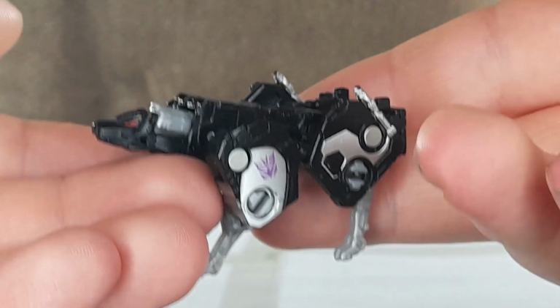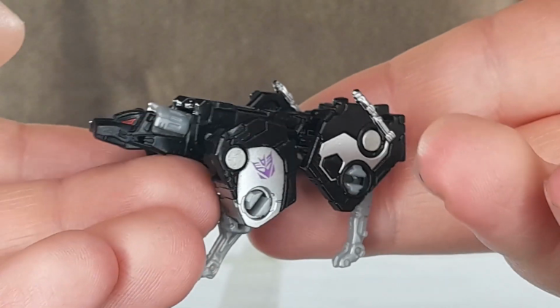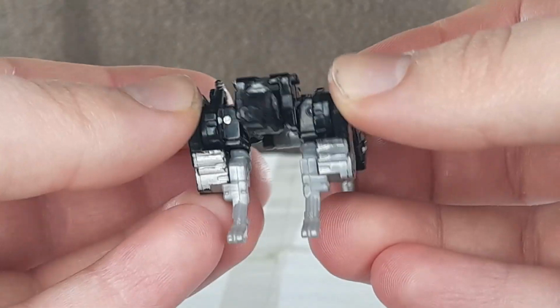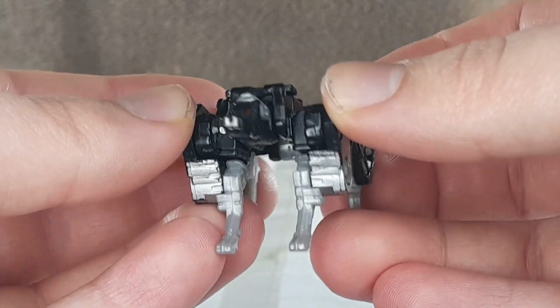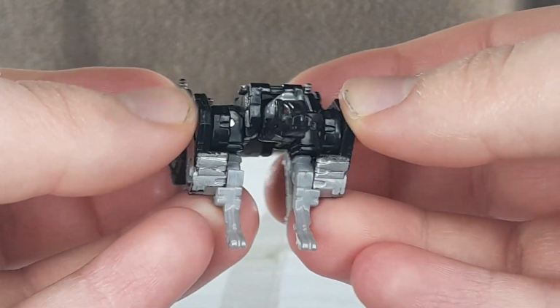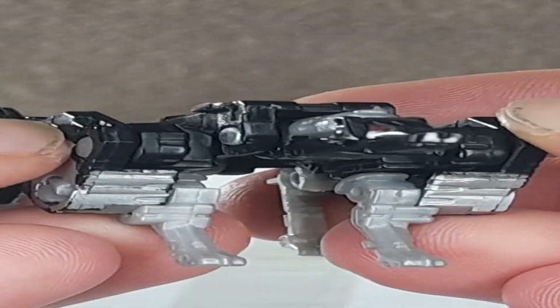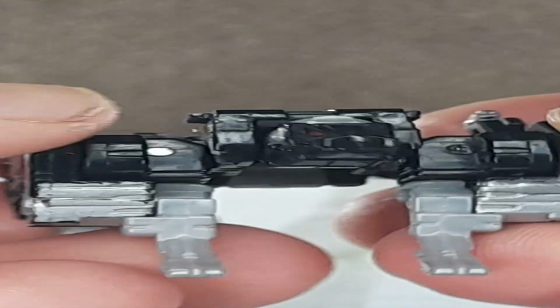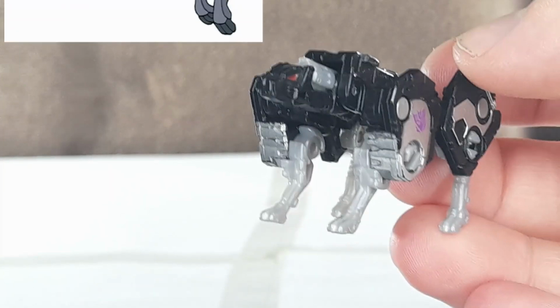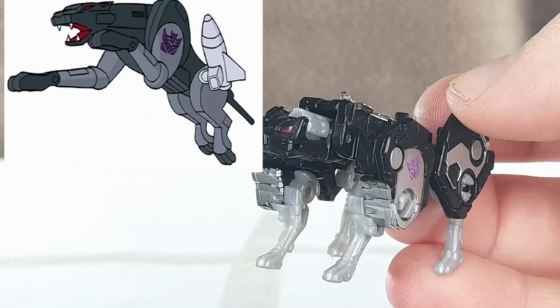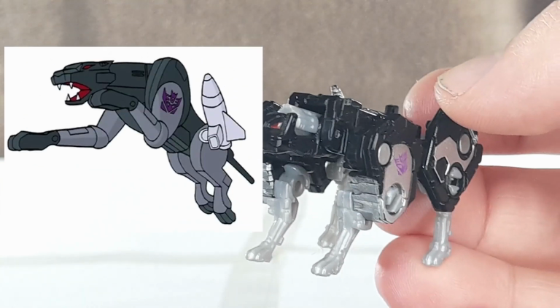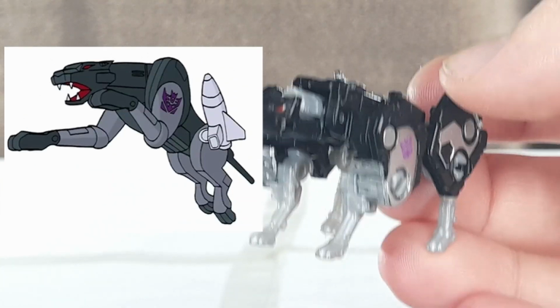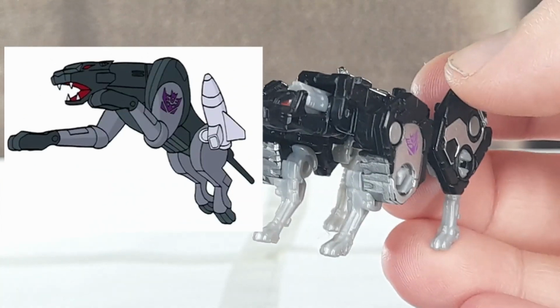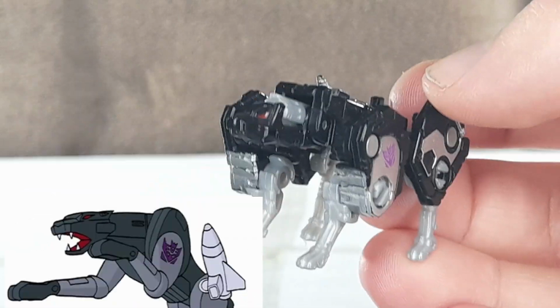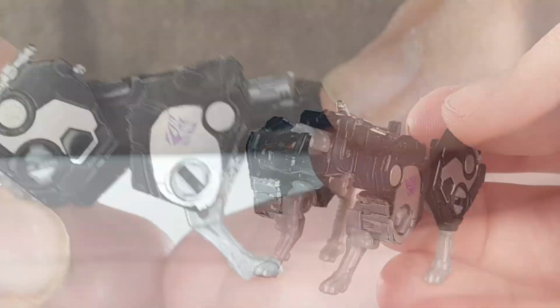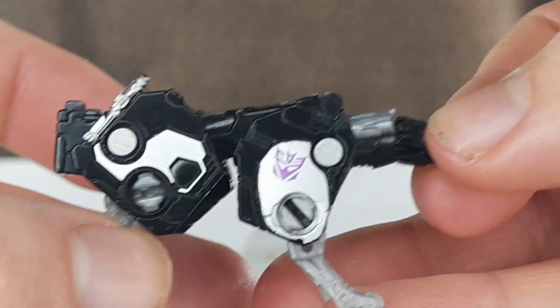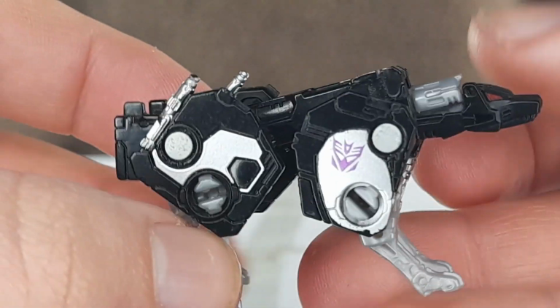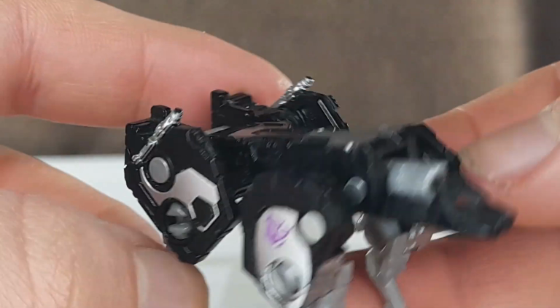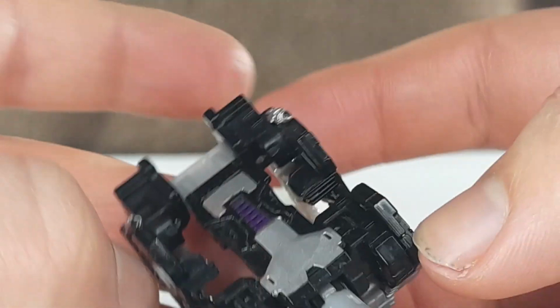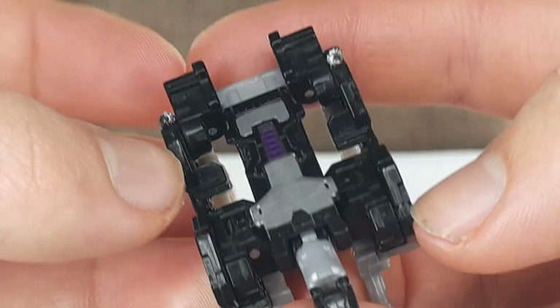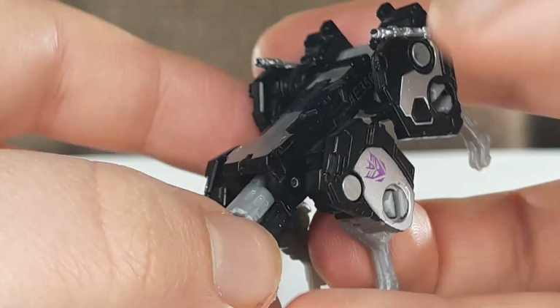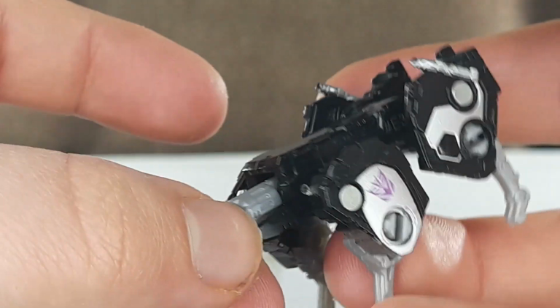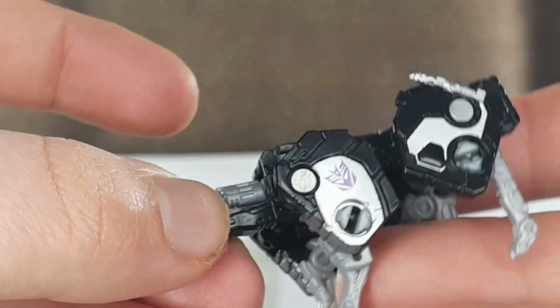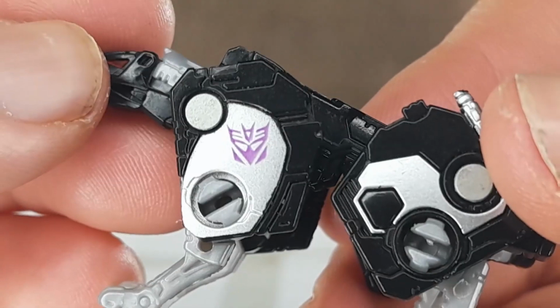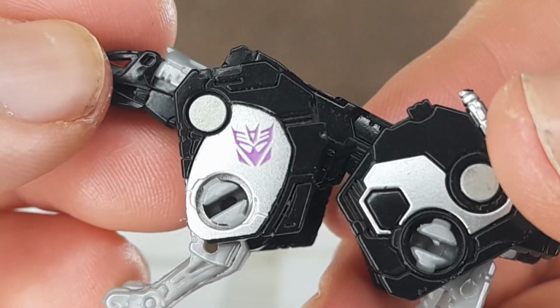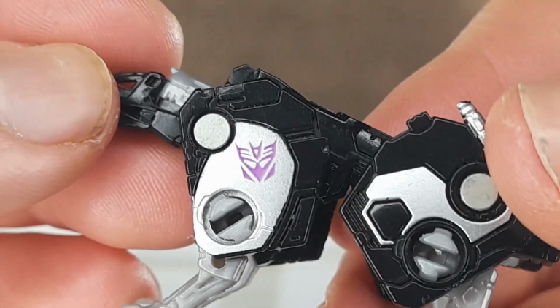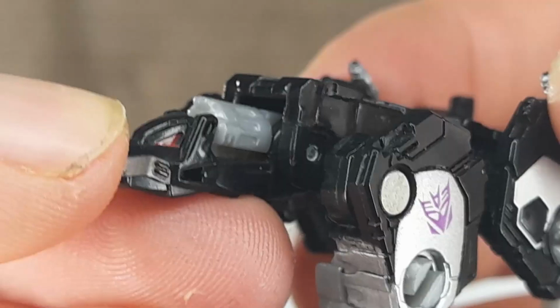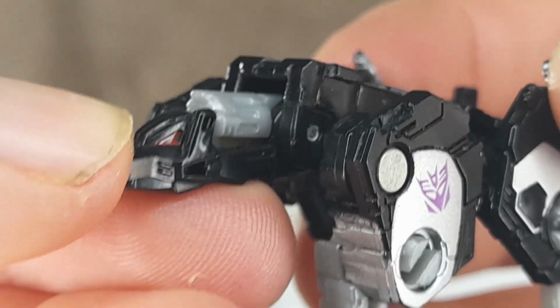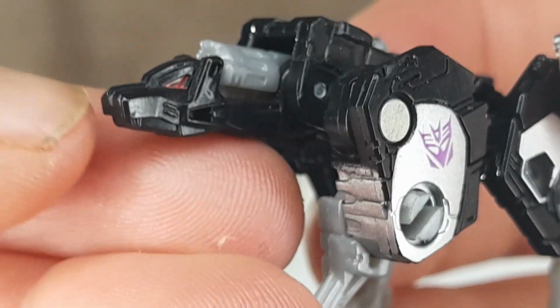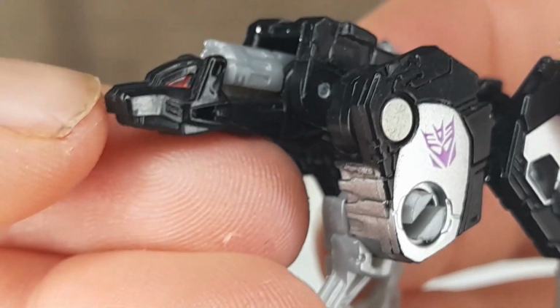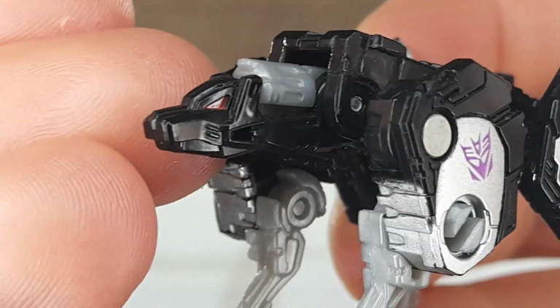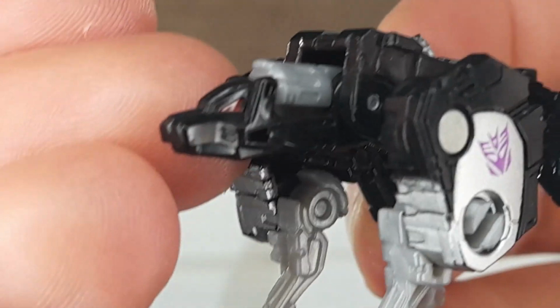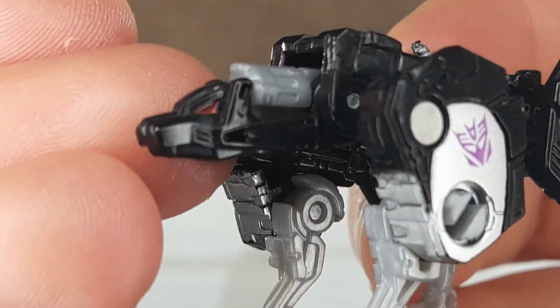Ravage, on the other hand — why is he so wide? He was really skinny in the cartoon, and this is just the complete opposite. The paint from alt mode also carries over to this mode and looks just as good here, with the Decepticon symbols on his shoulders. He doesn't have the same issue as Laserbeak — this head is very Earth-like.